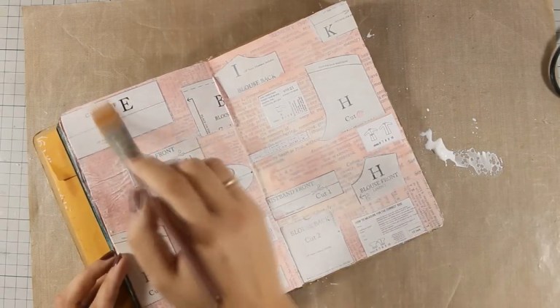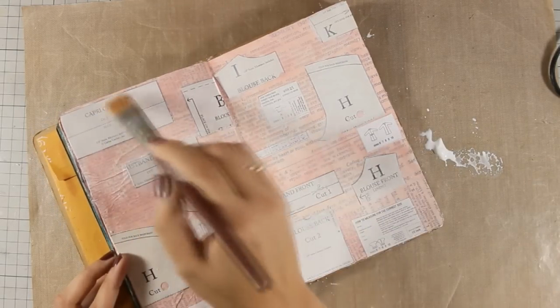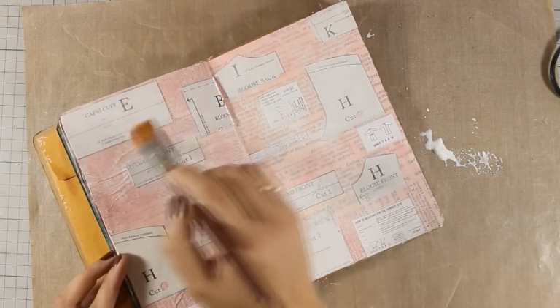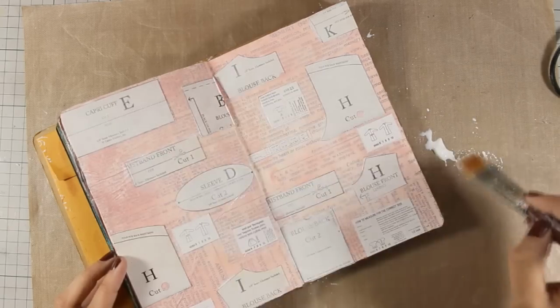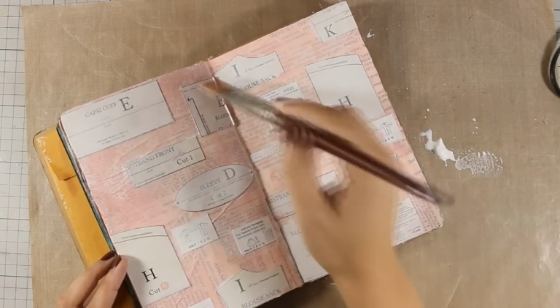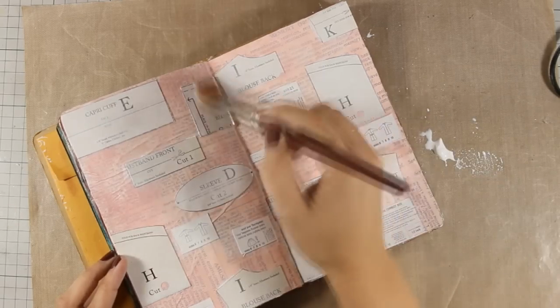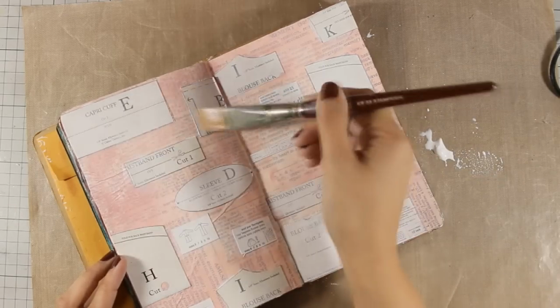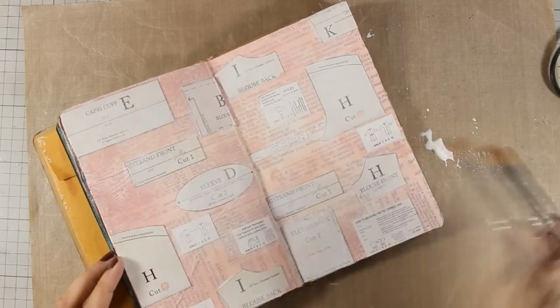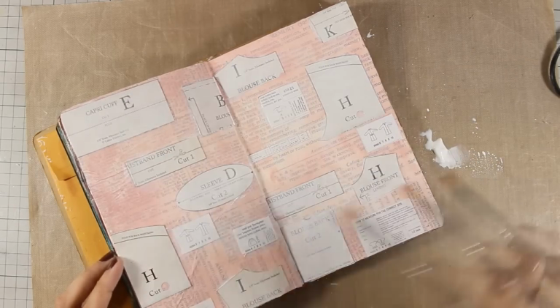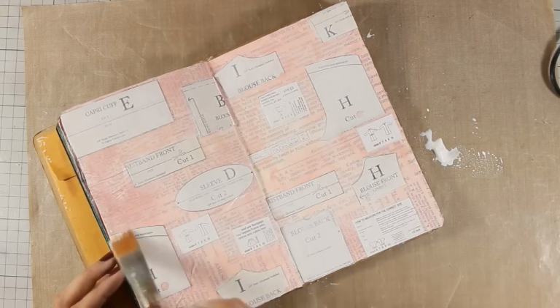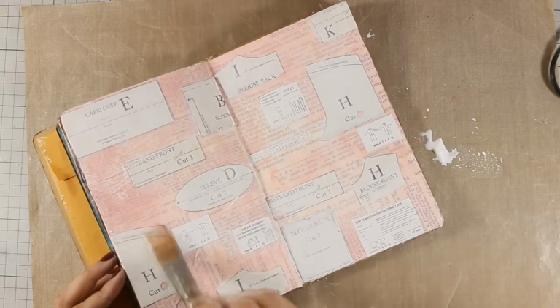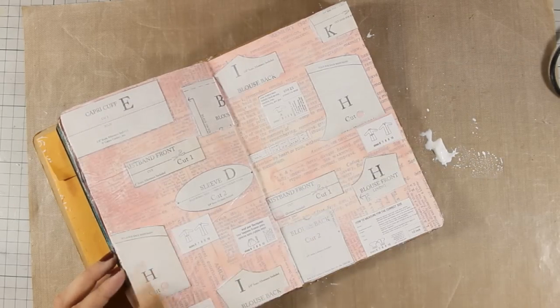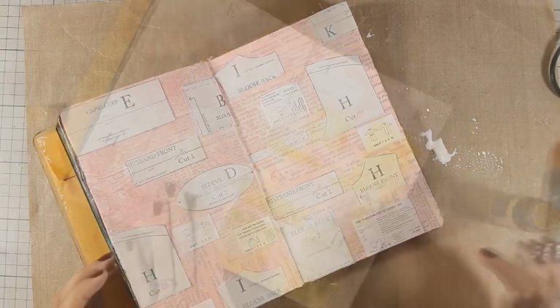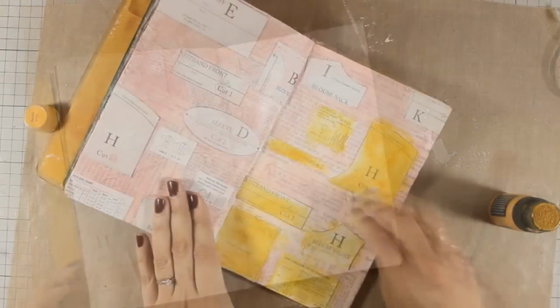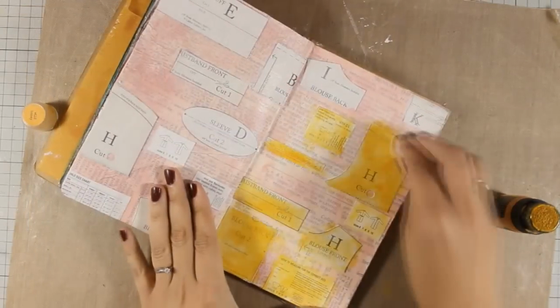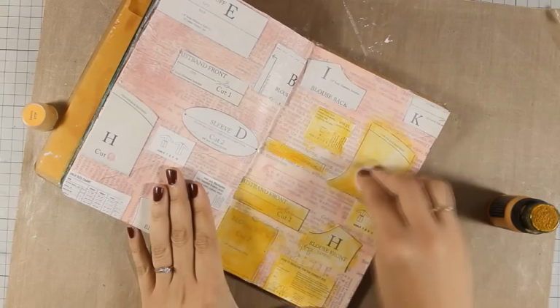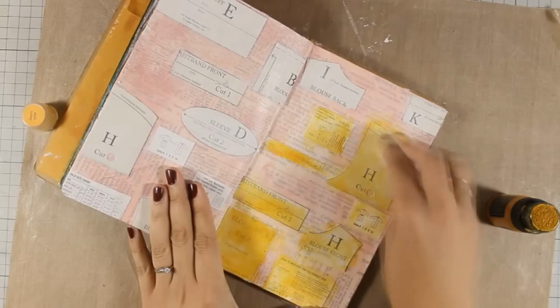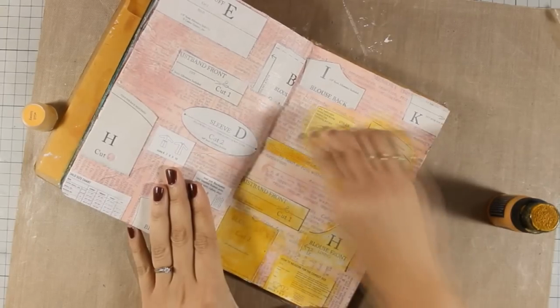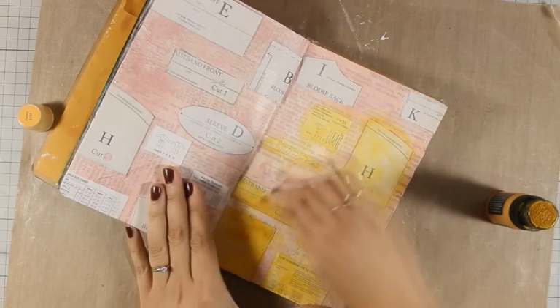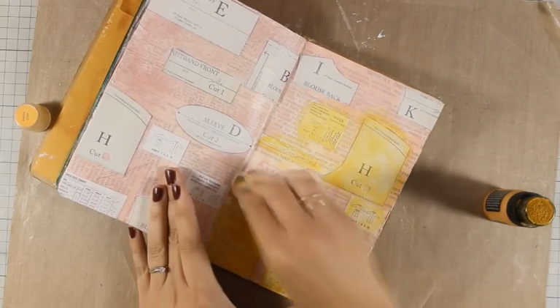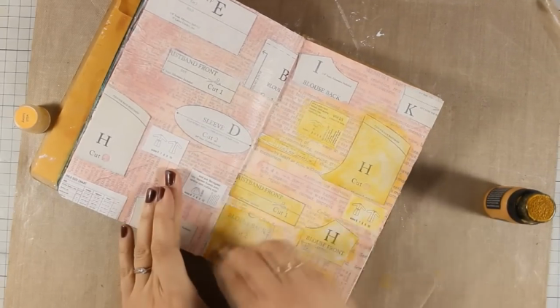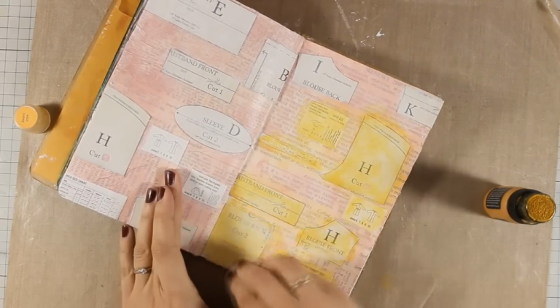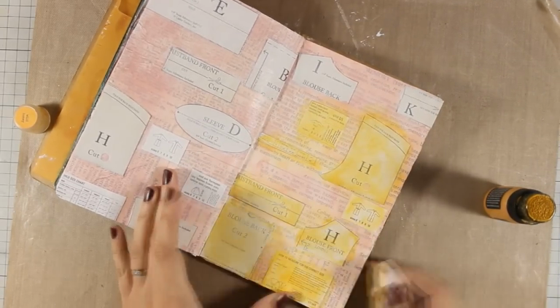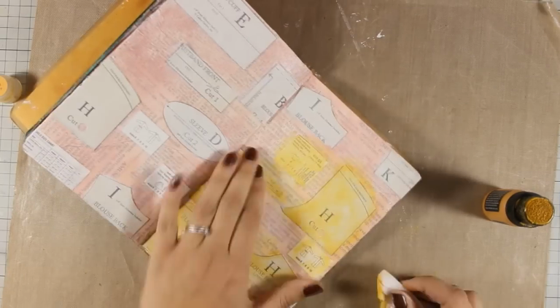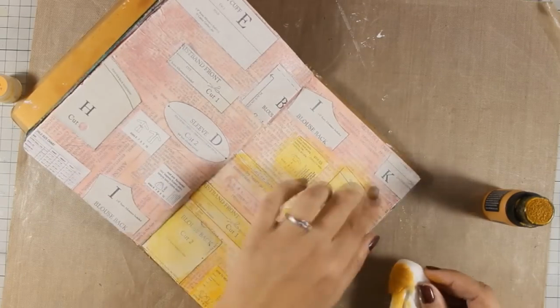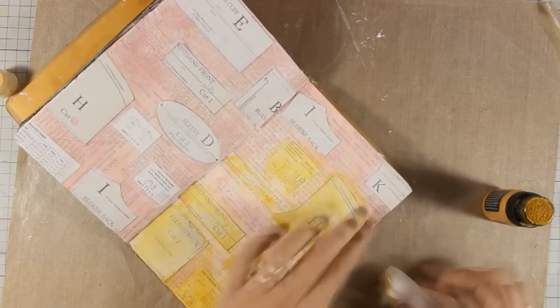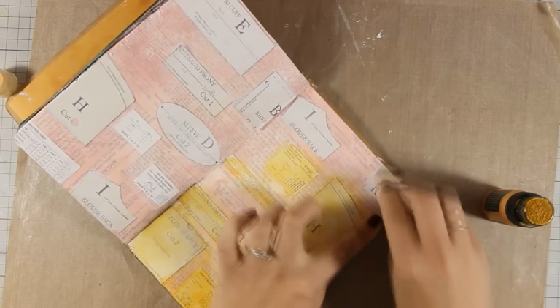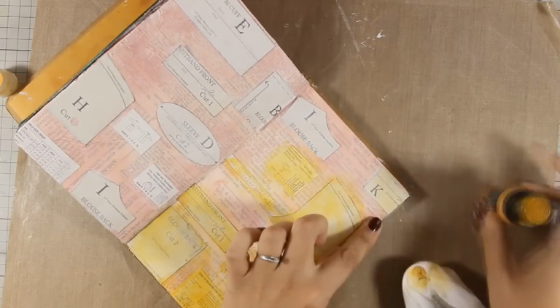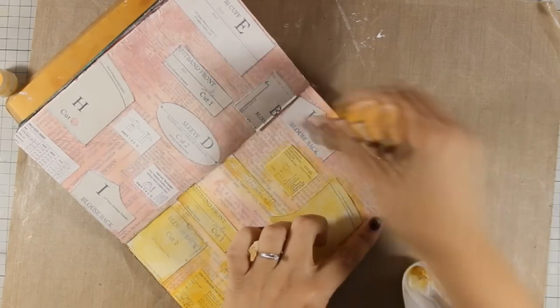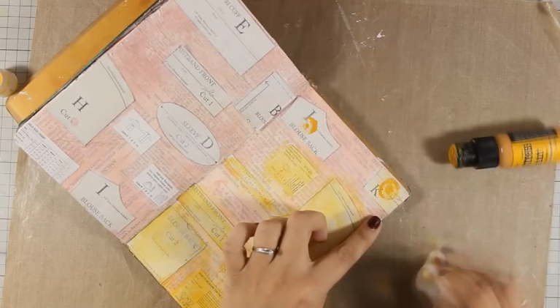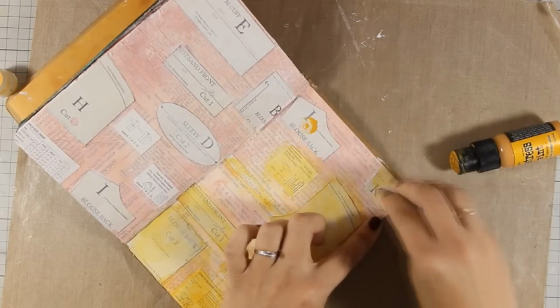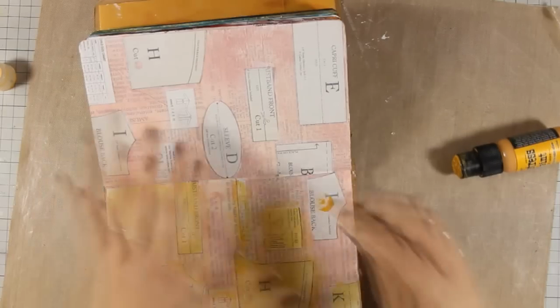I will apply wild honey all over them. At the beginning I was applying the color with the dabber which made it very vibrant for my liking, so I decided to go ahead and use a baby wipe to apply everything.